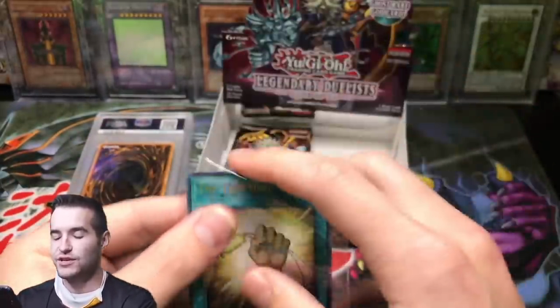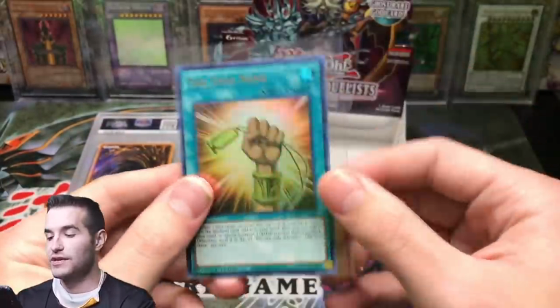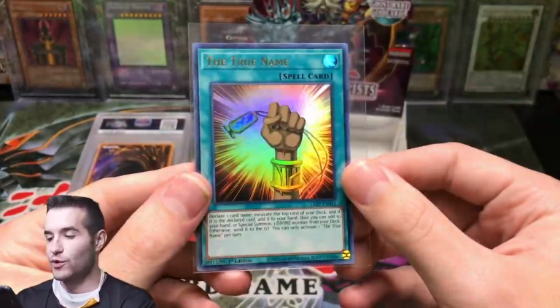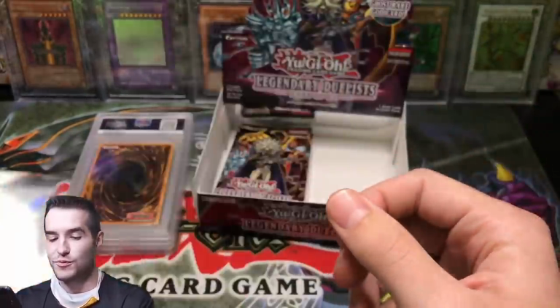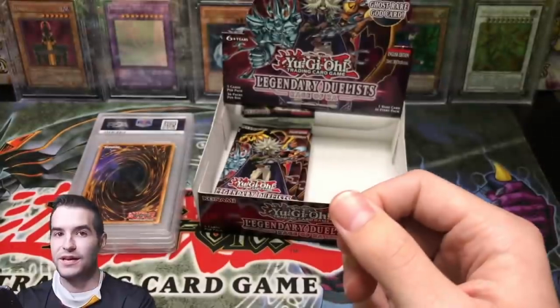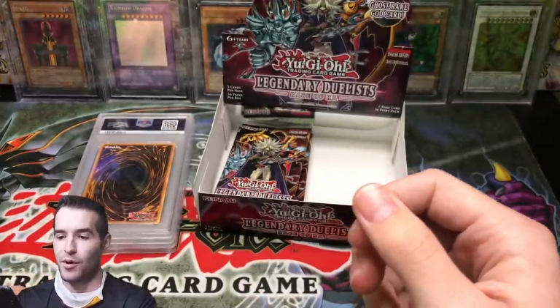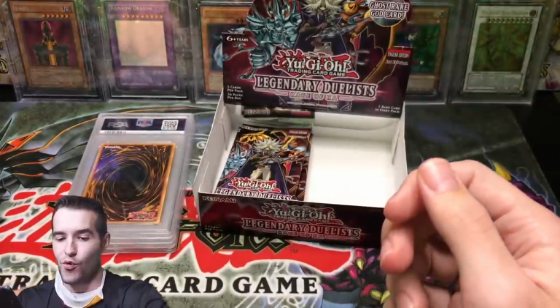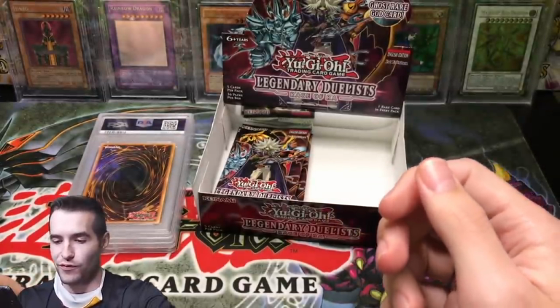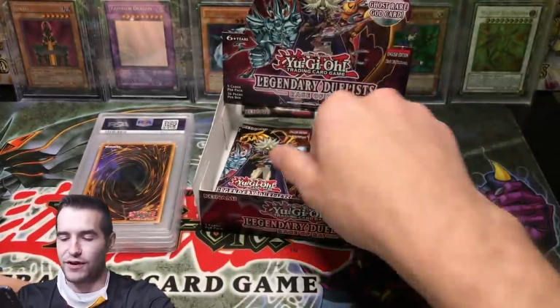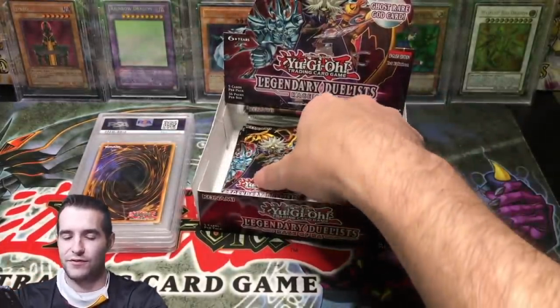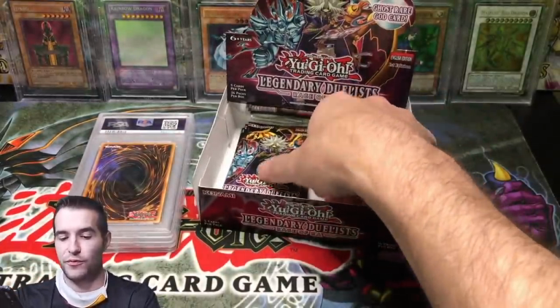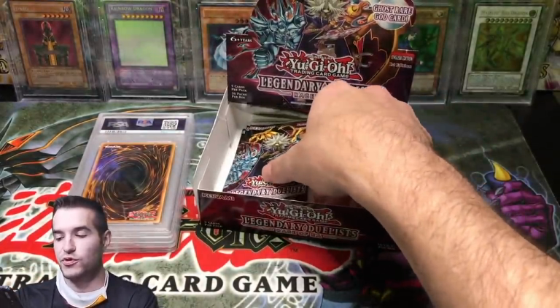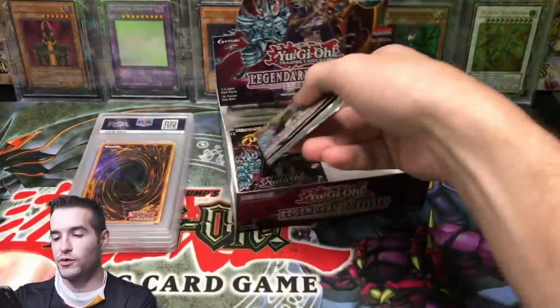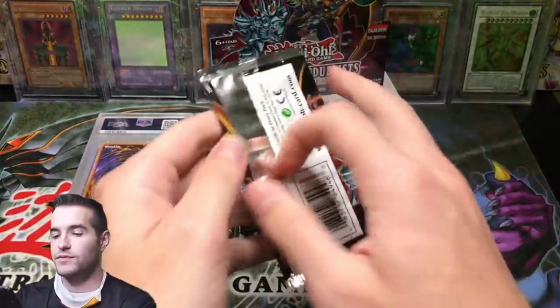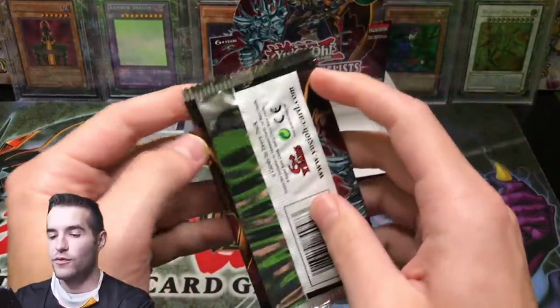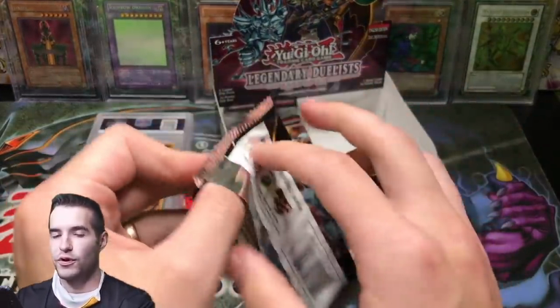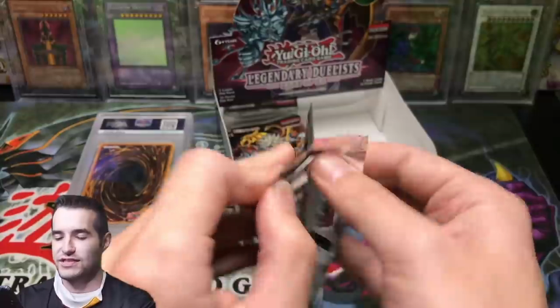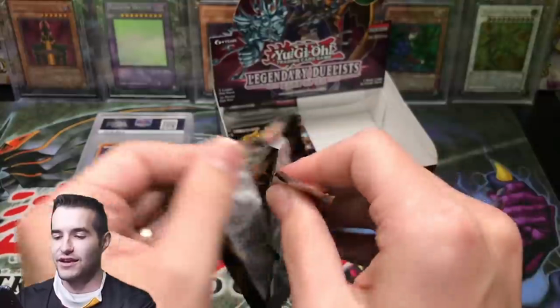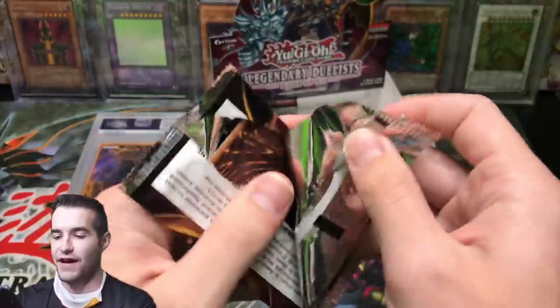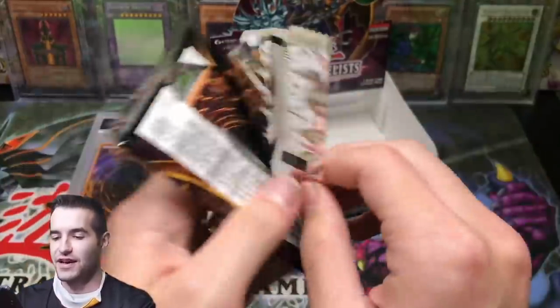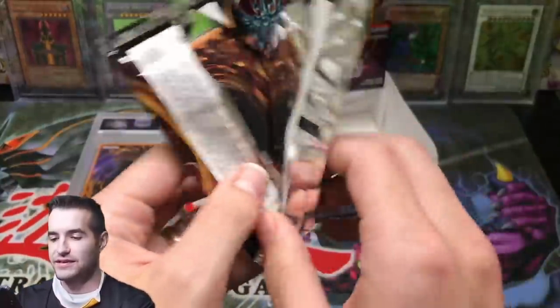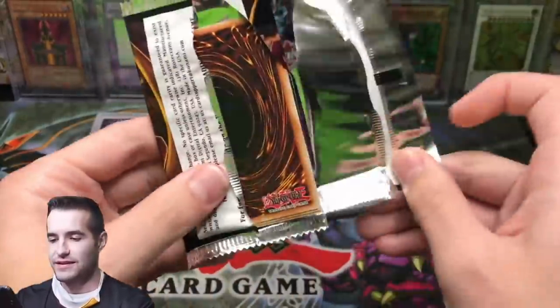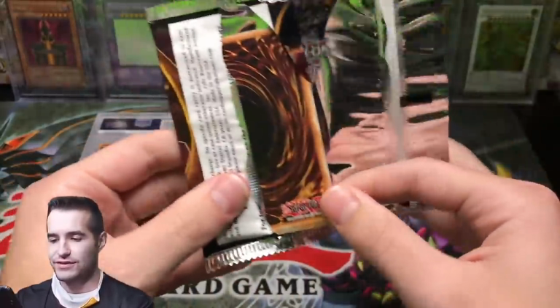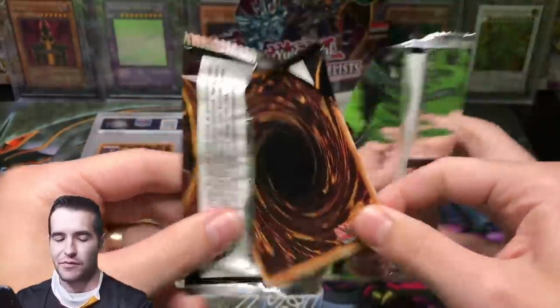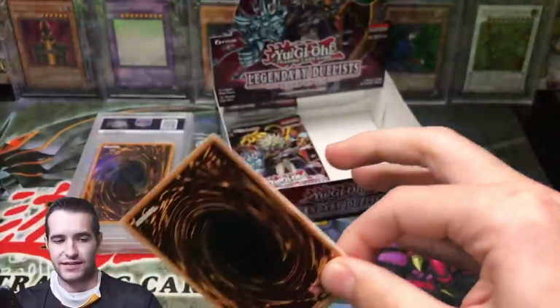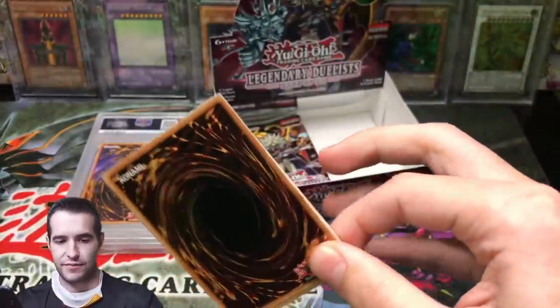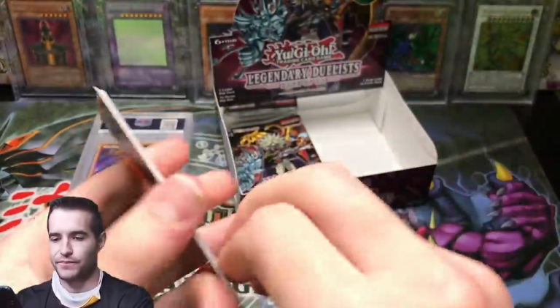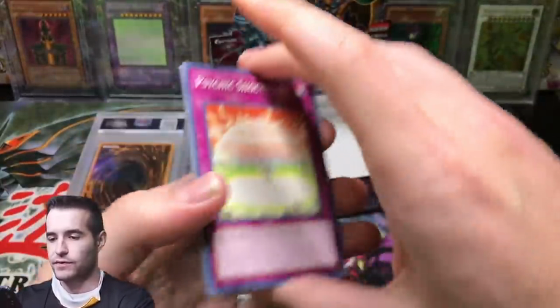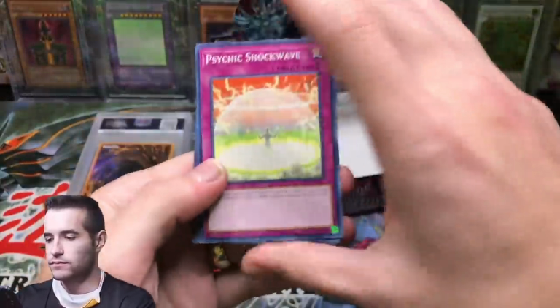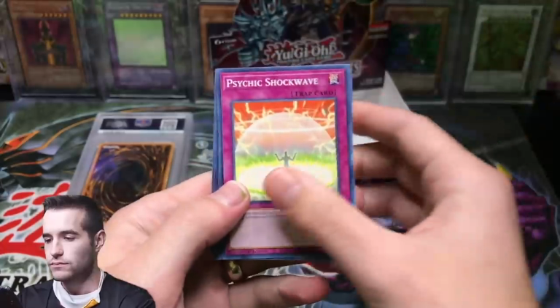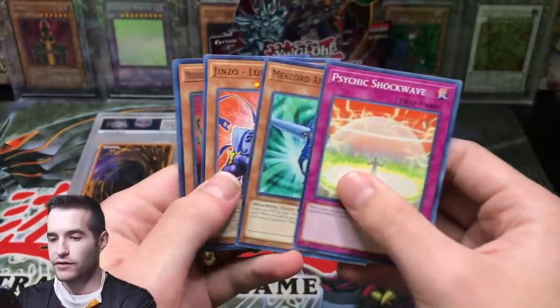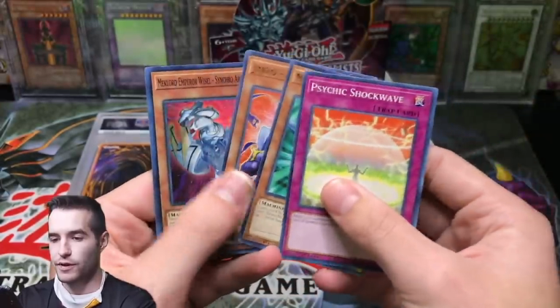They short printed some of the Ultras, so you pull some of them over and over. Obviously we pulled the True Name four times, pulled Traskelion five times. It's just like every box has those in them, at least for me.